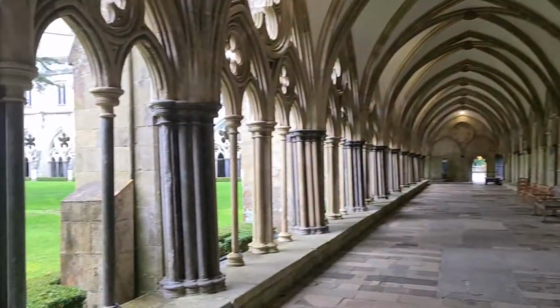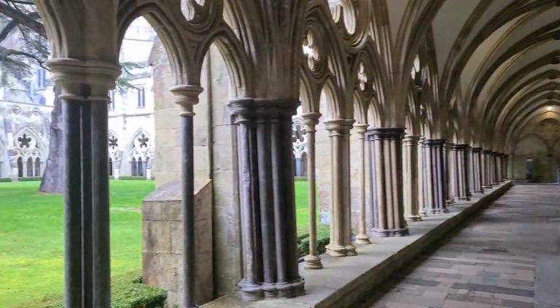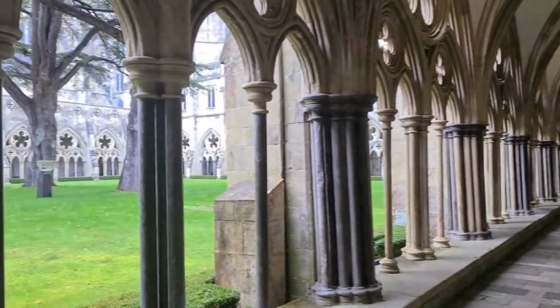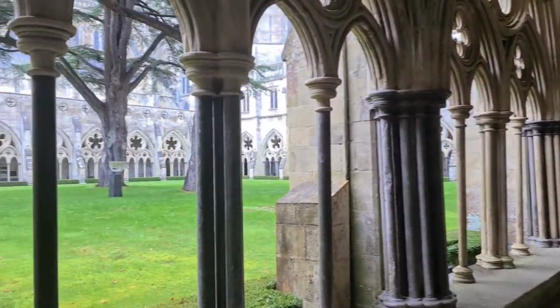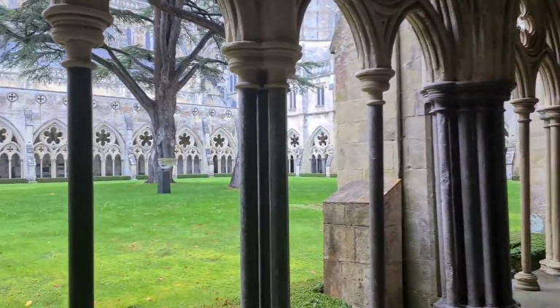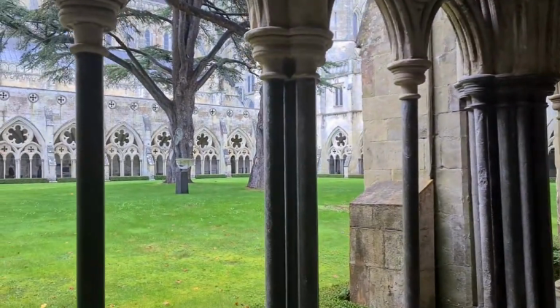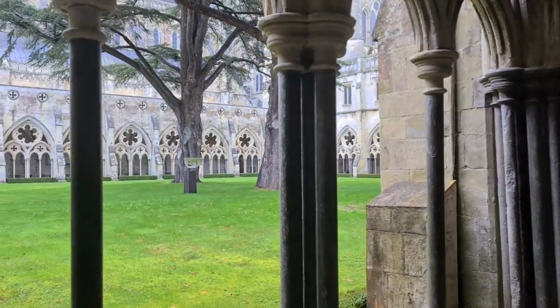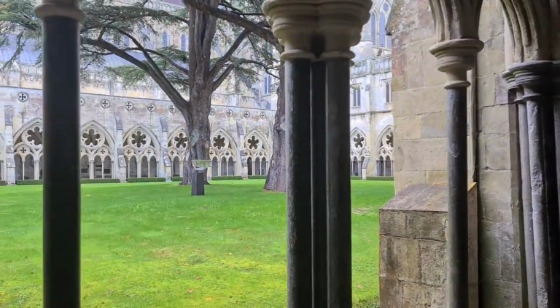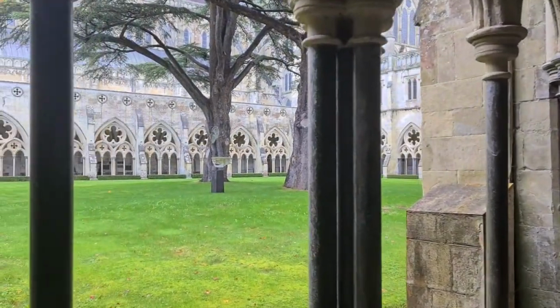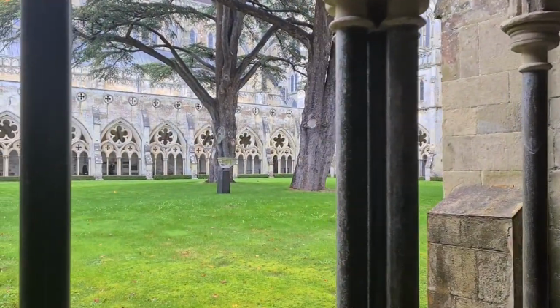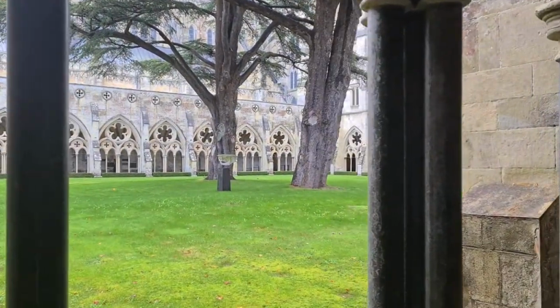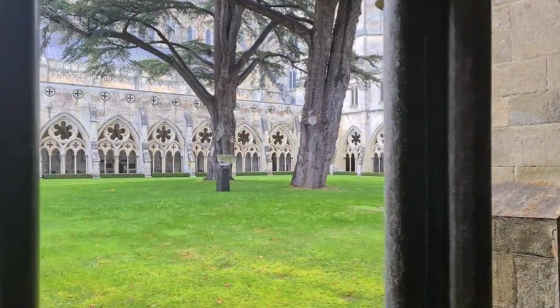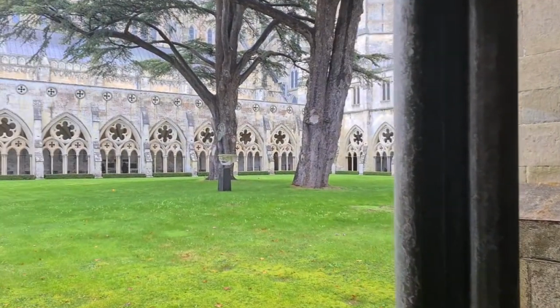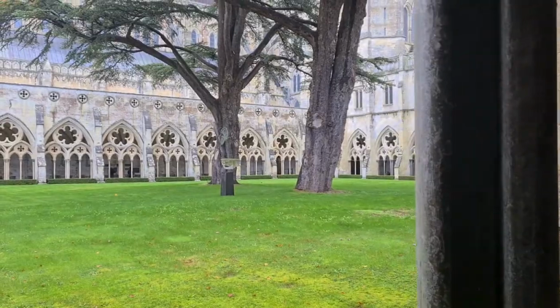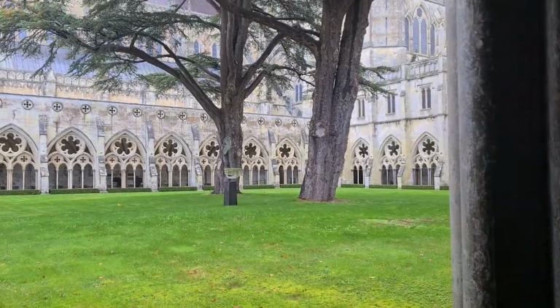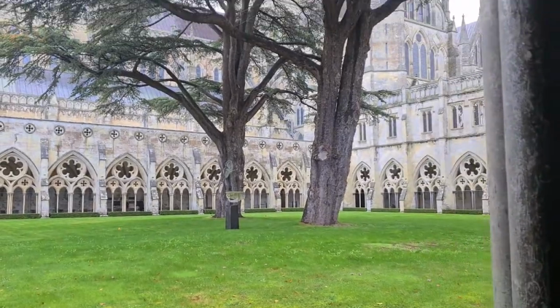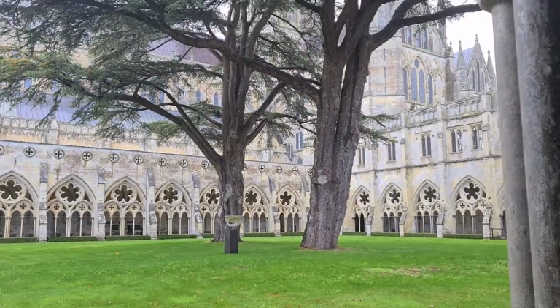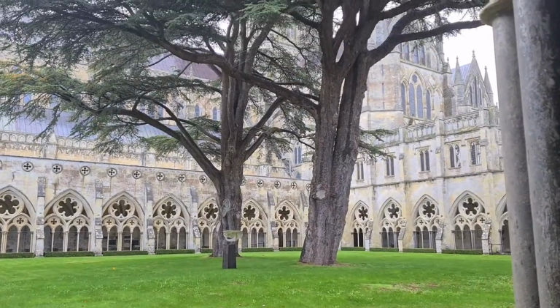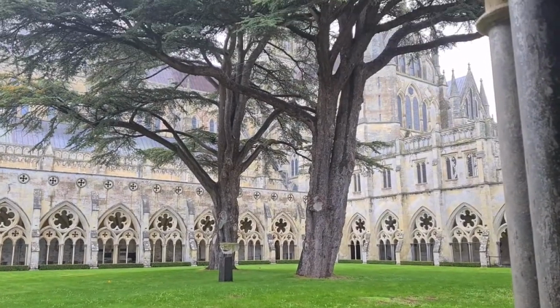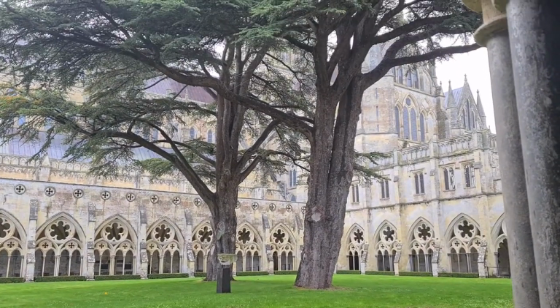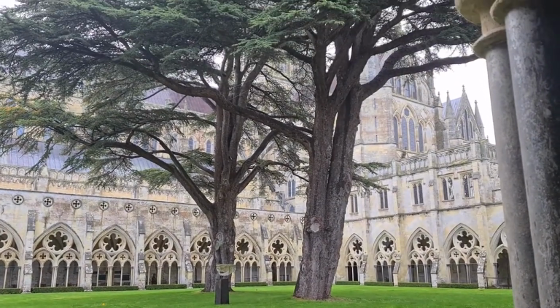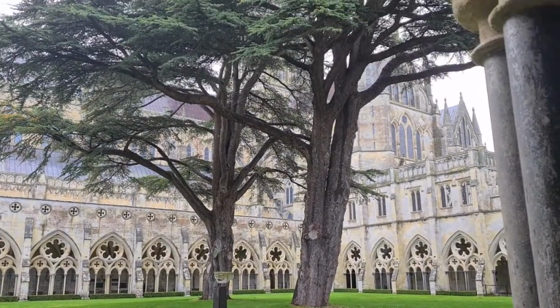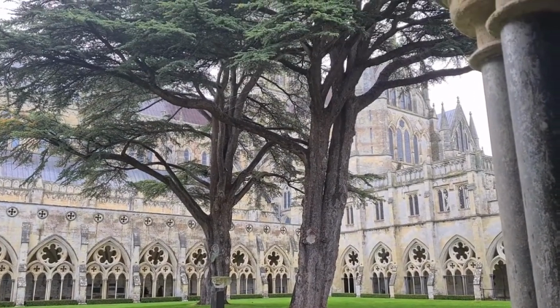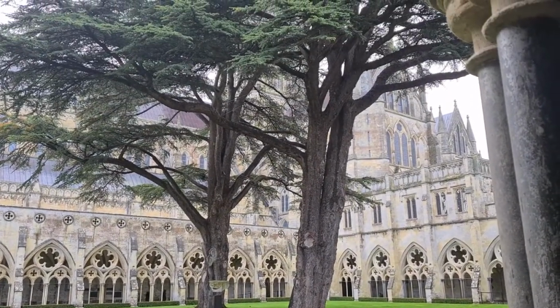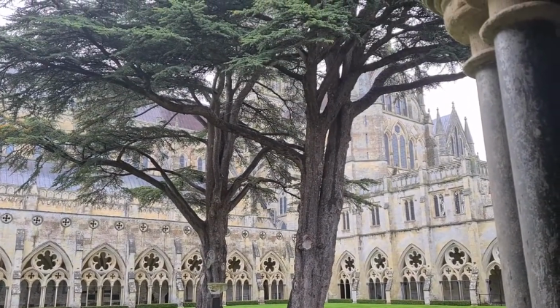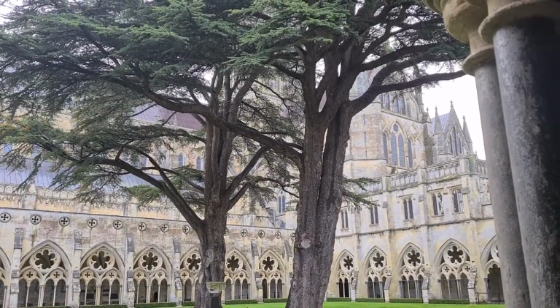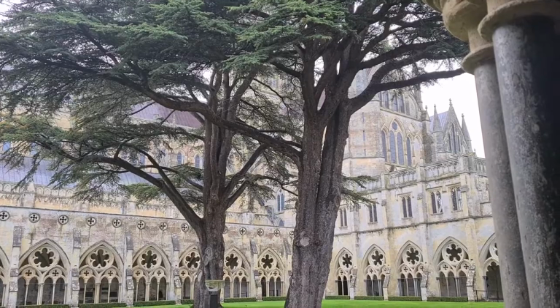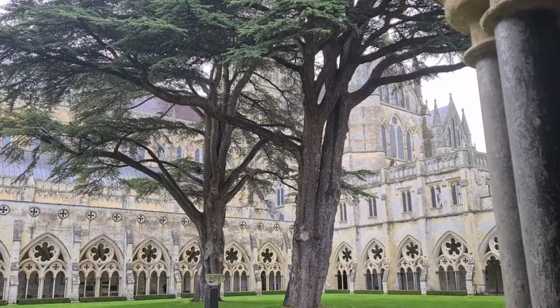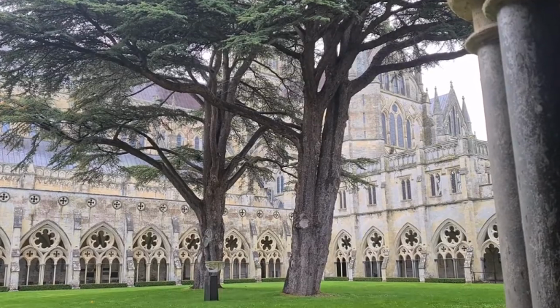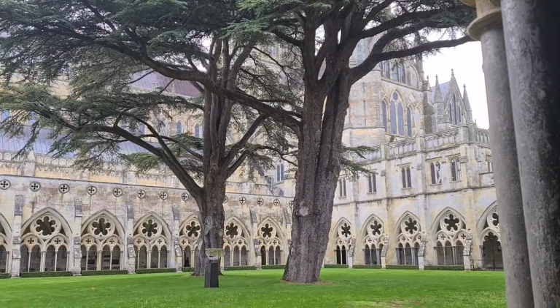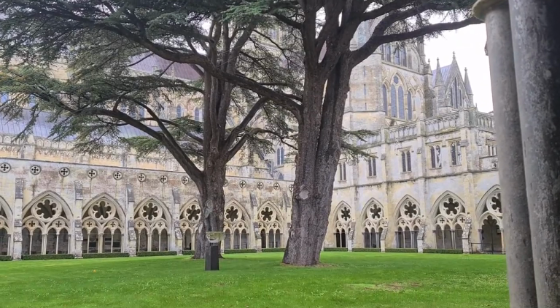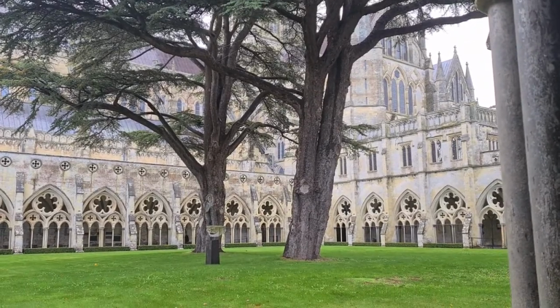In the middle of the cloisters, in the cloister garden, is the Cedar of Lebanon — this cedar tree planted the year Queen Victoria came to the throne, in 1837.